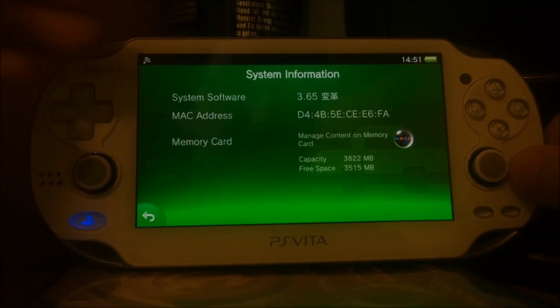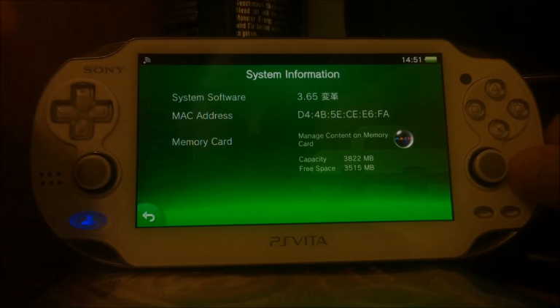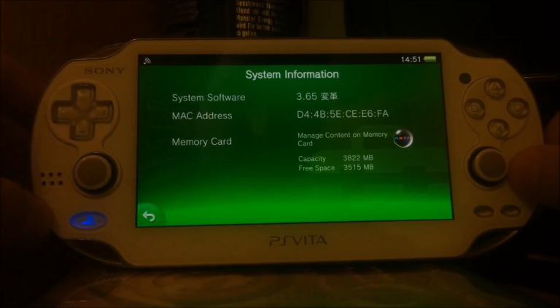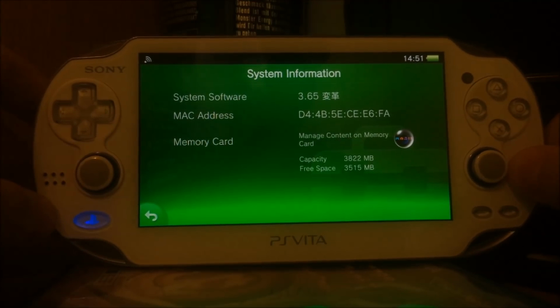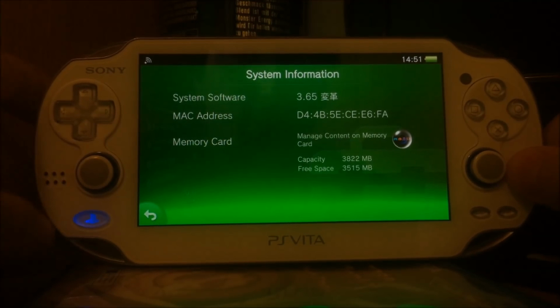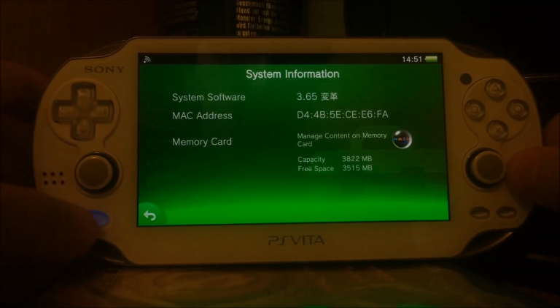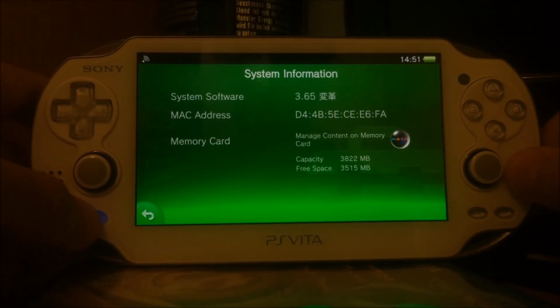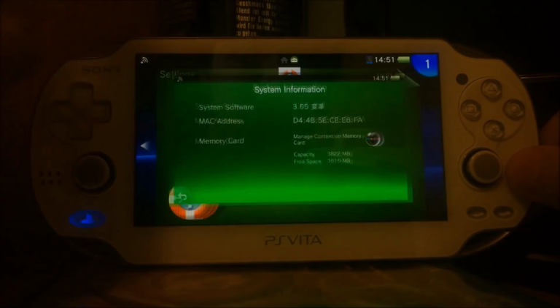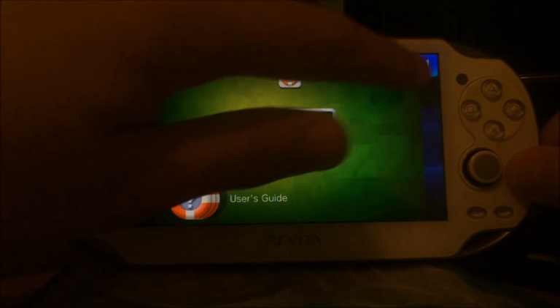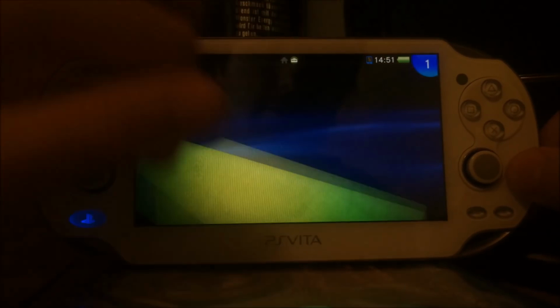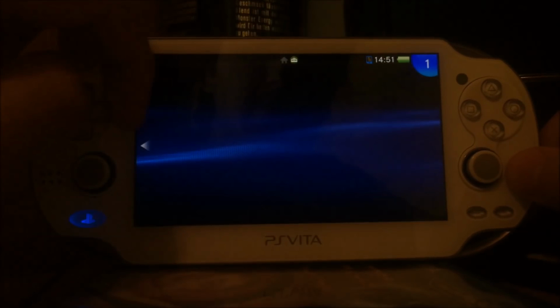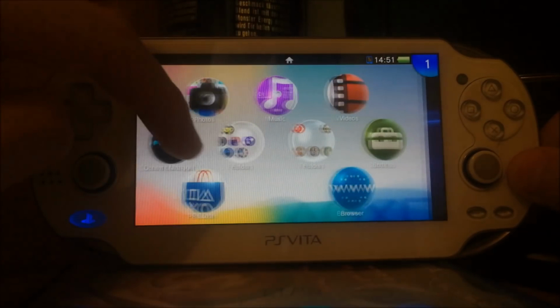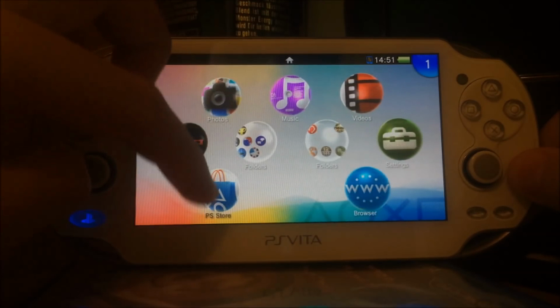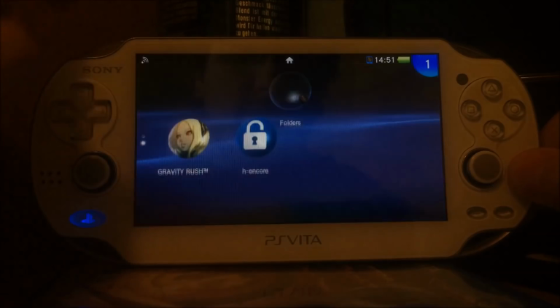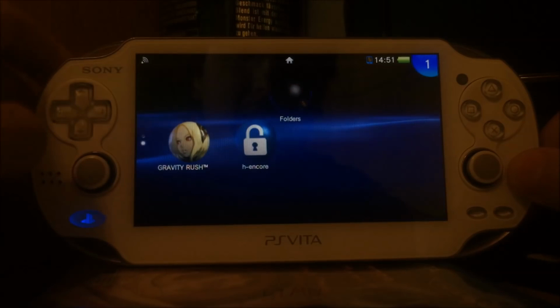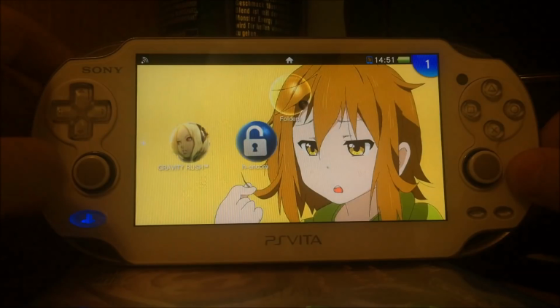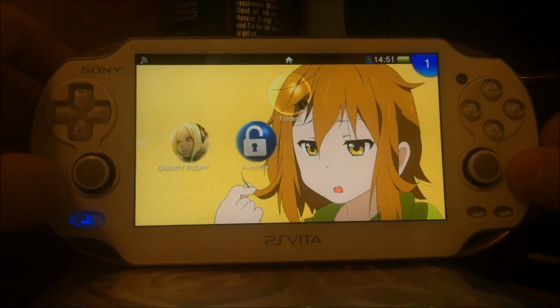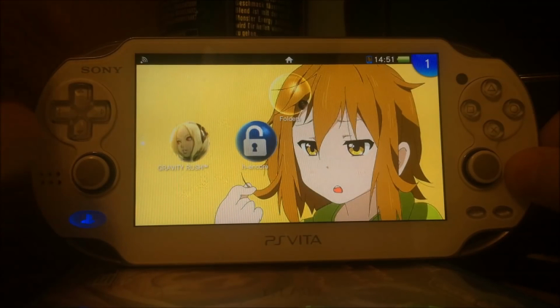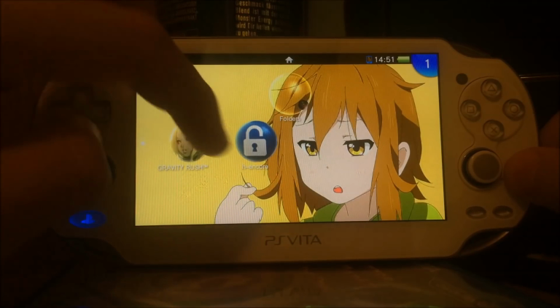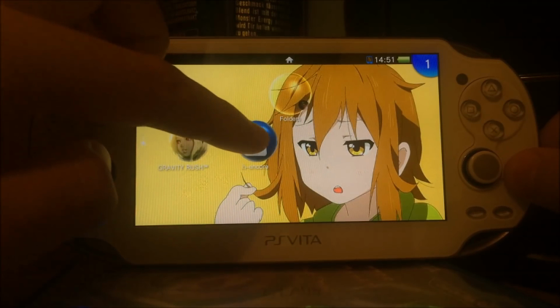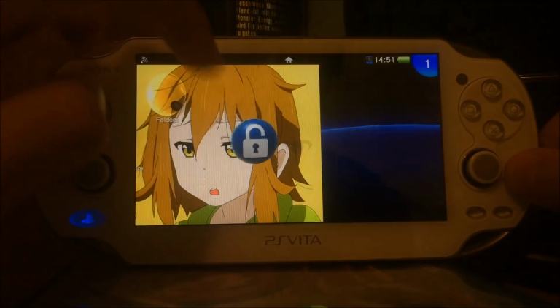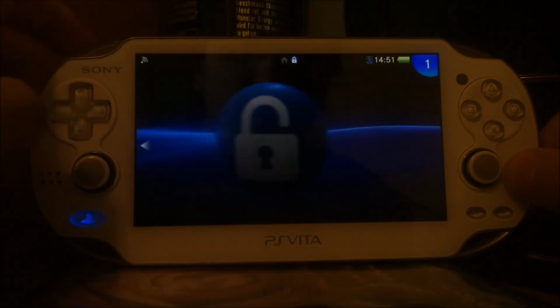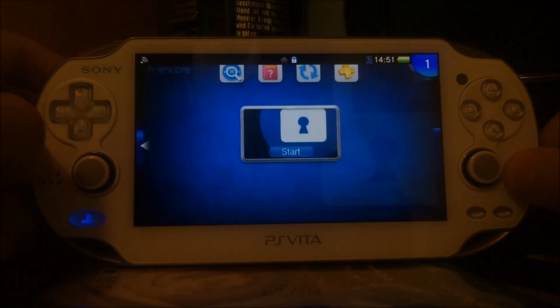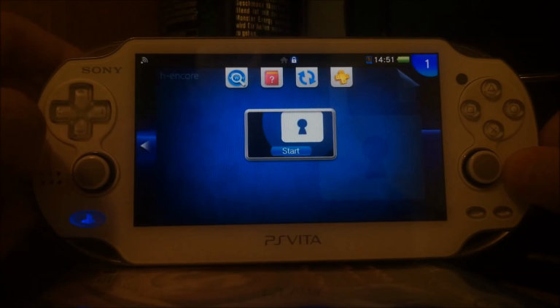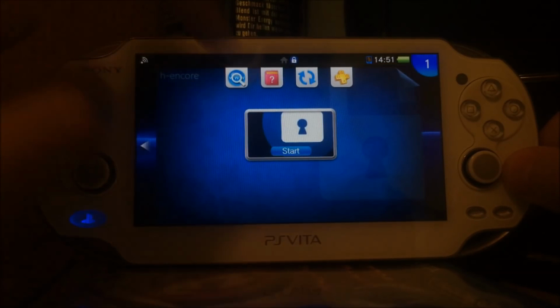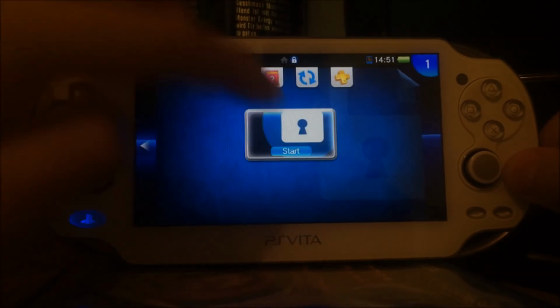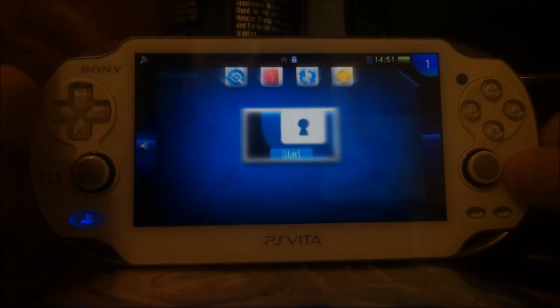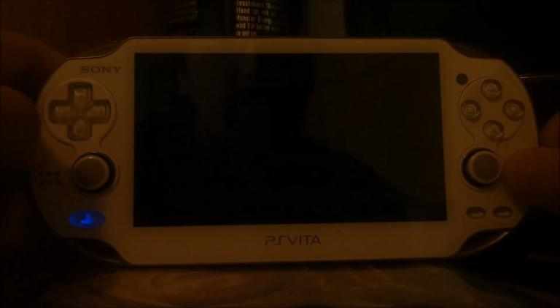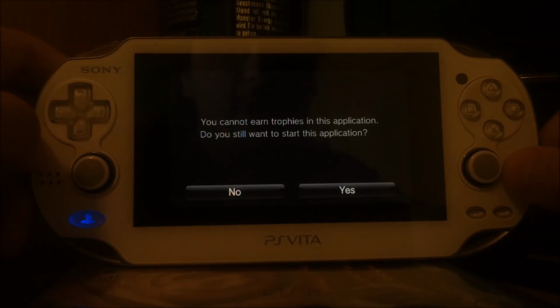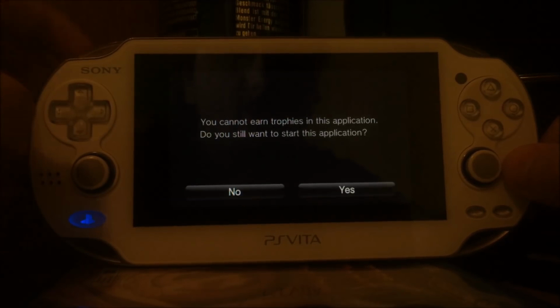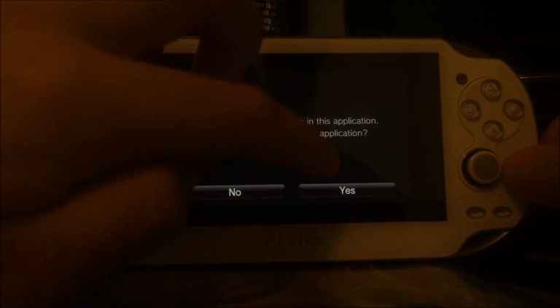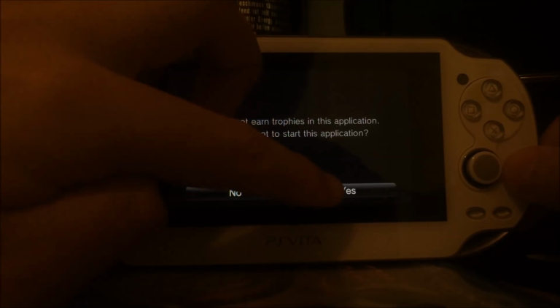As you can see, I'm running 3.65 HENkaku and this was installed via the AgenCore hack. We will start our AgenCore application.